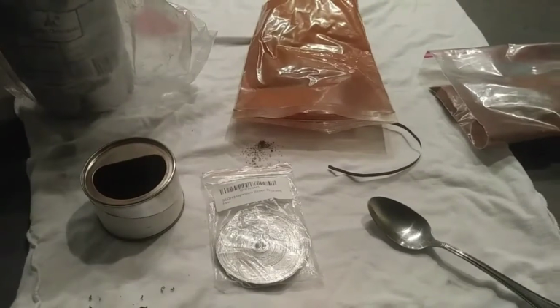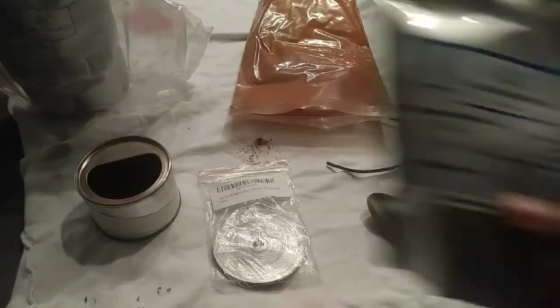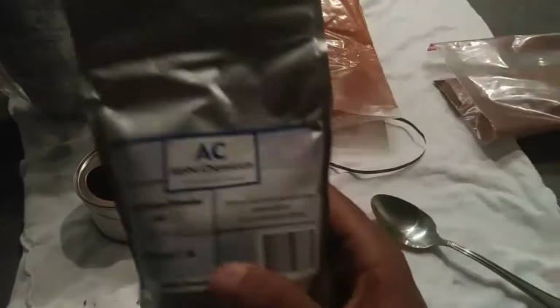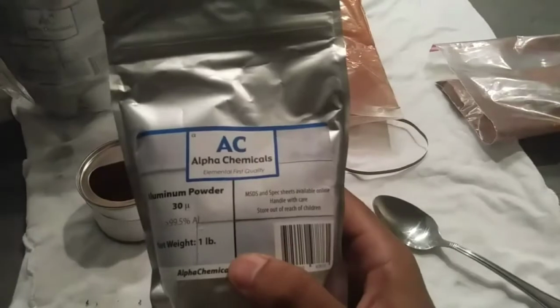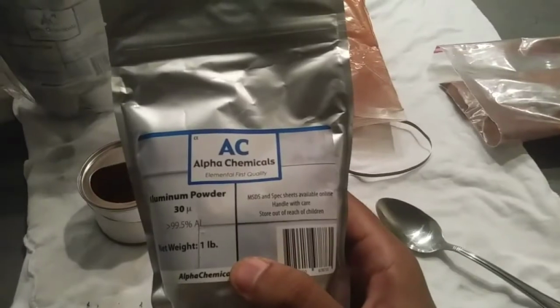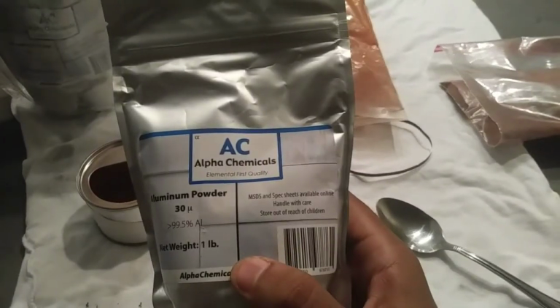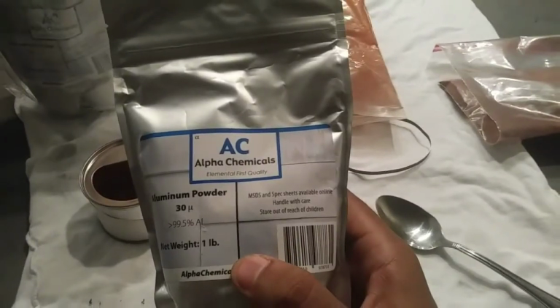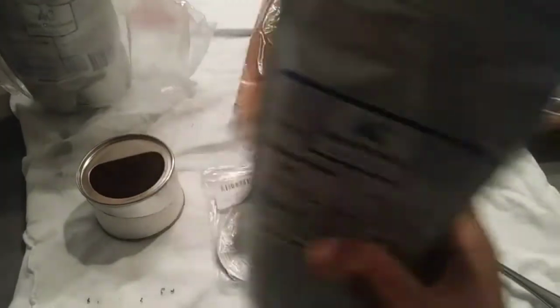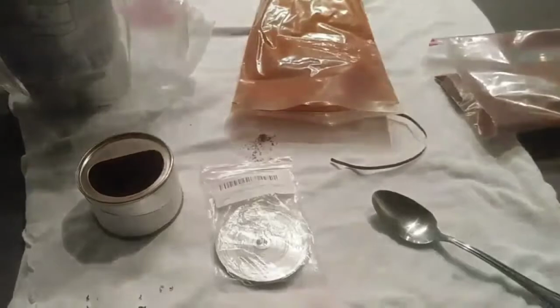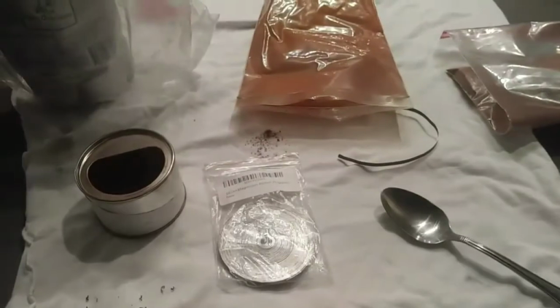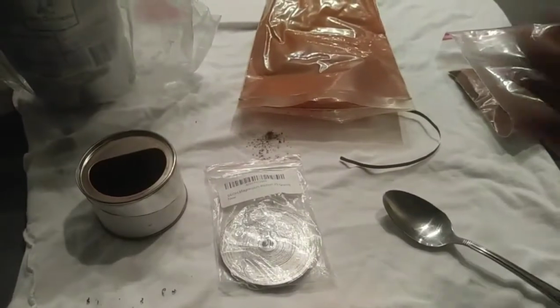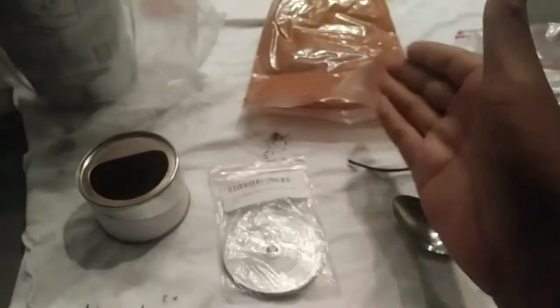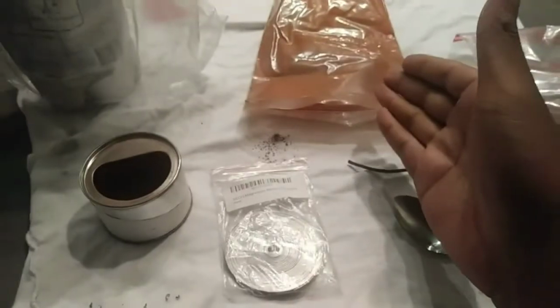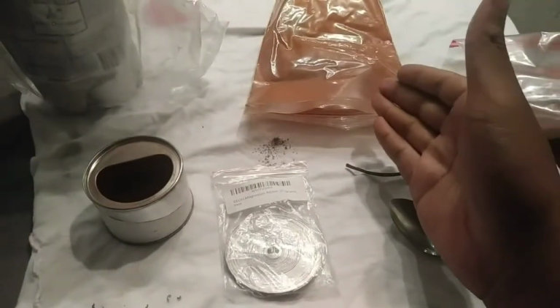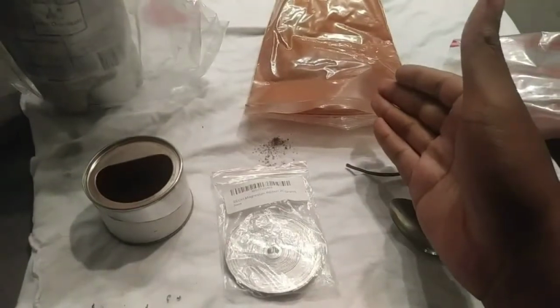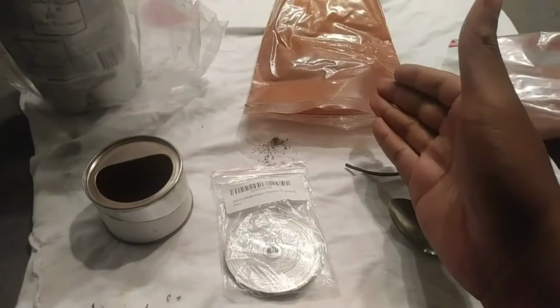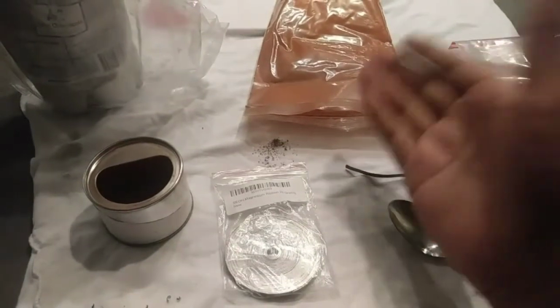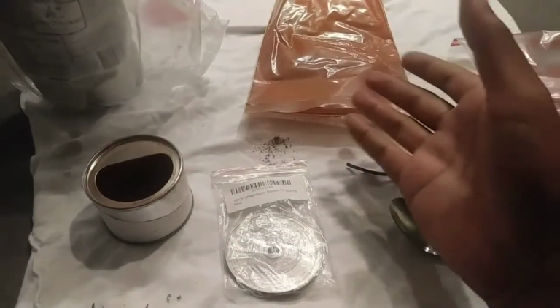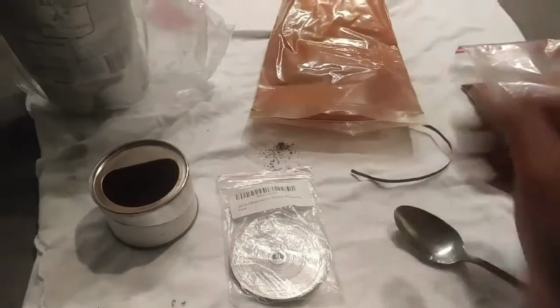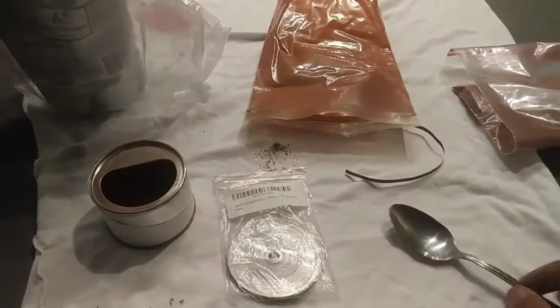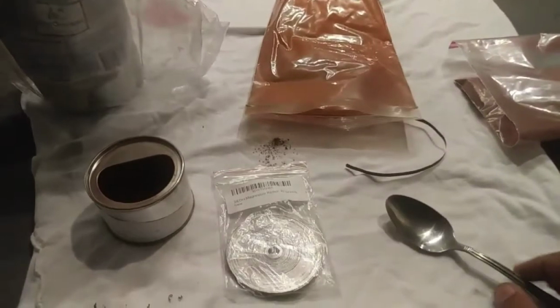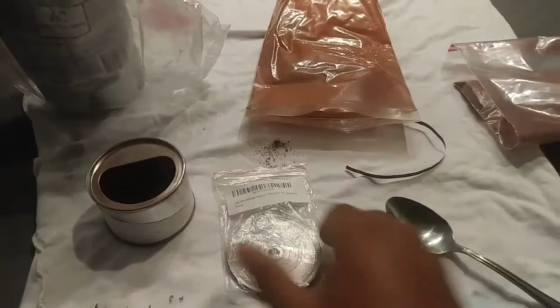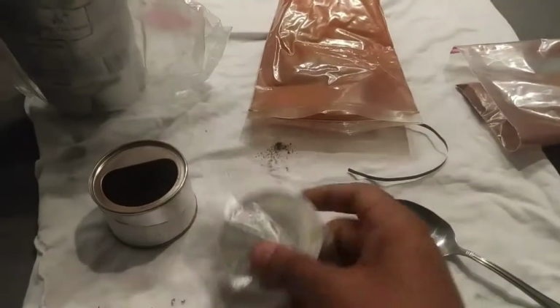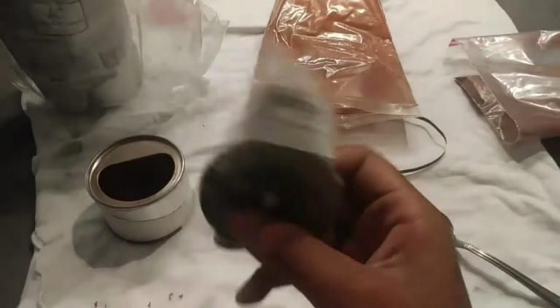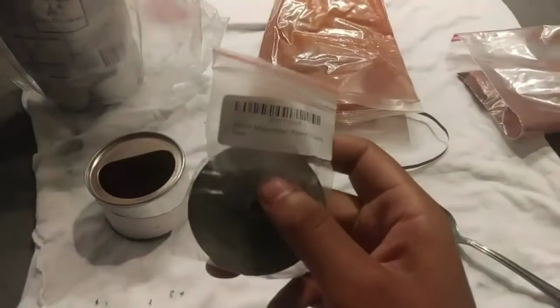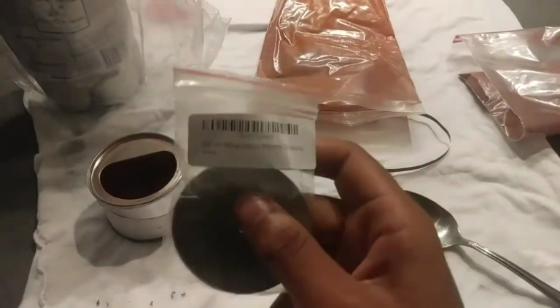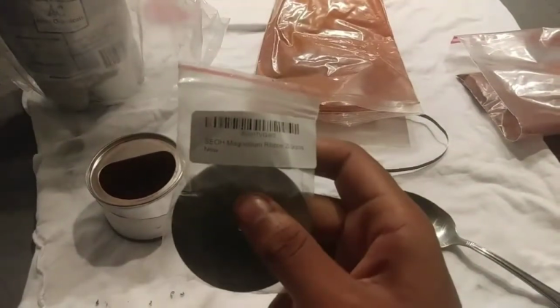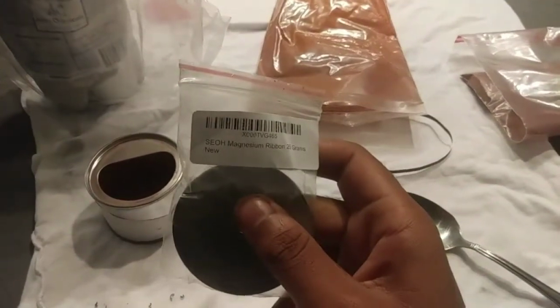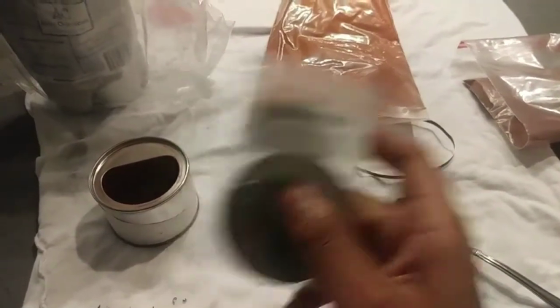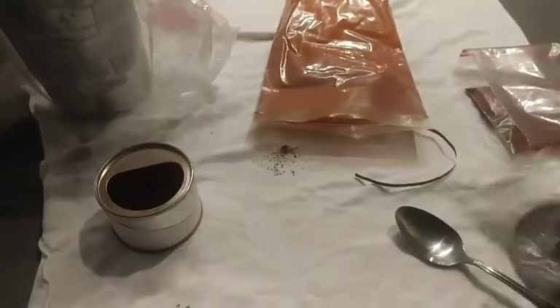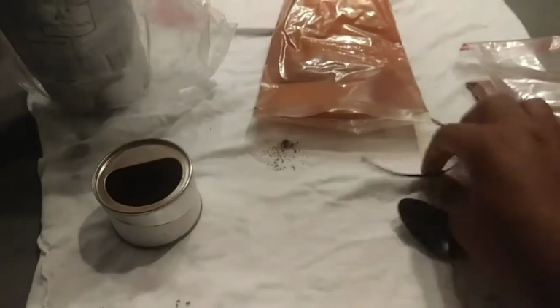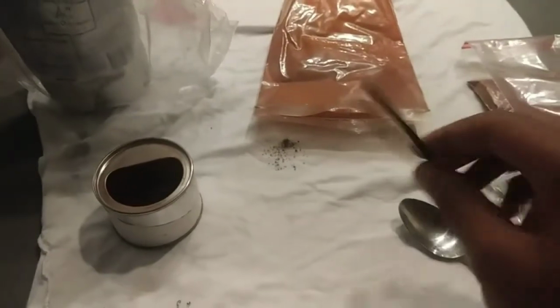The first is aluminum powder, the second is iron oxide, otherwise known as rust, and you need a magnesium strip — just a small piece.